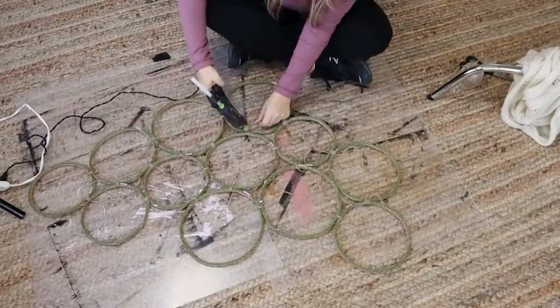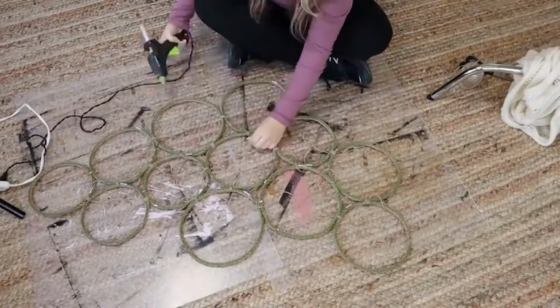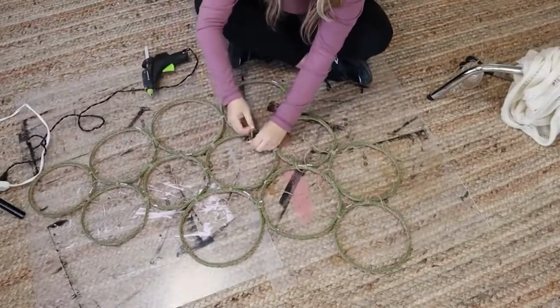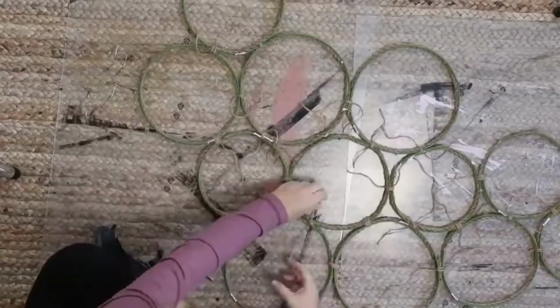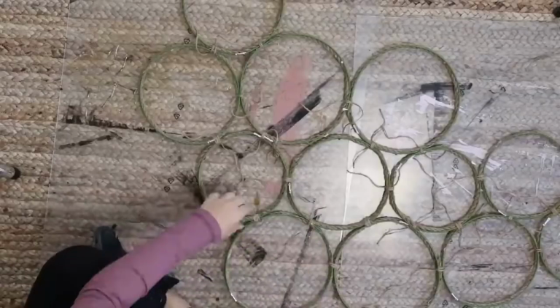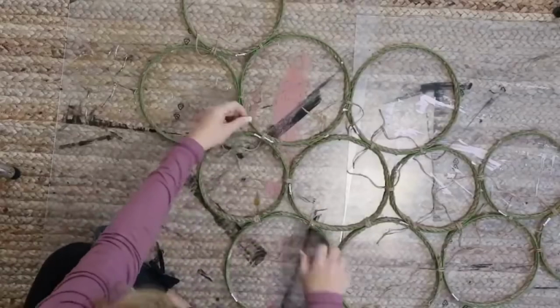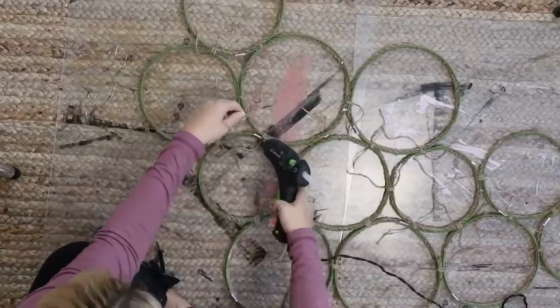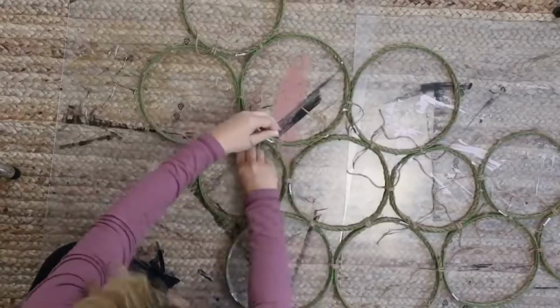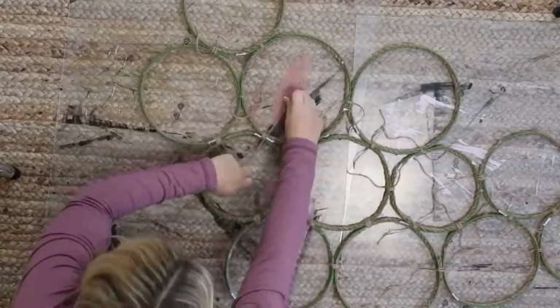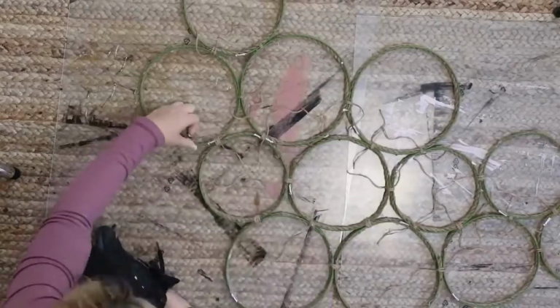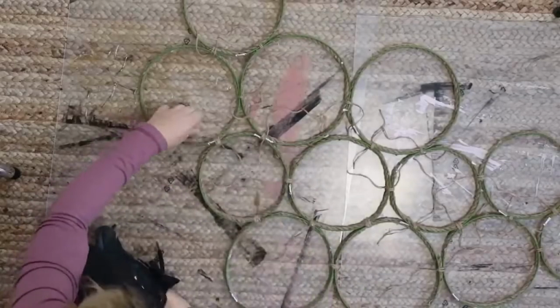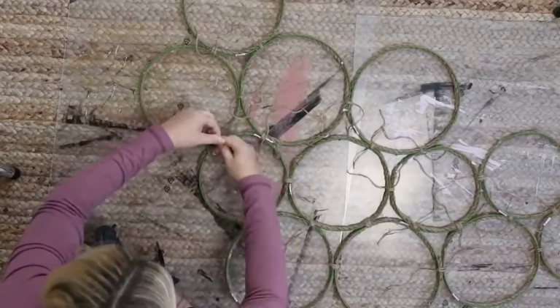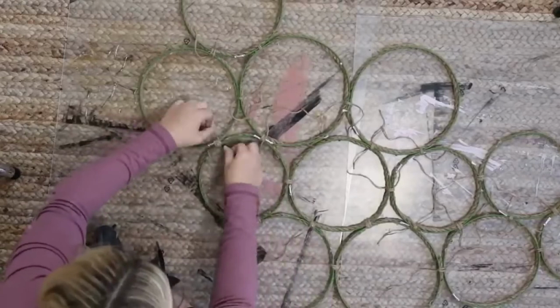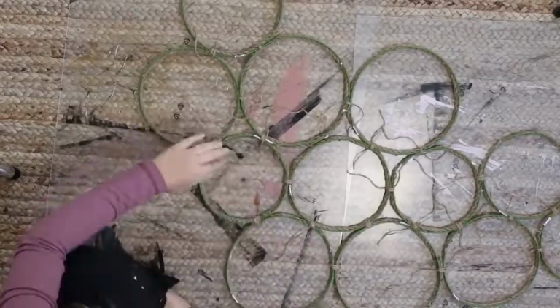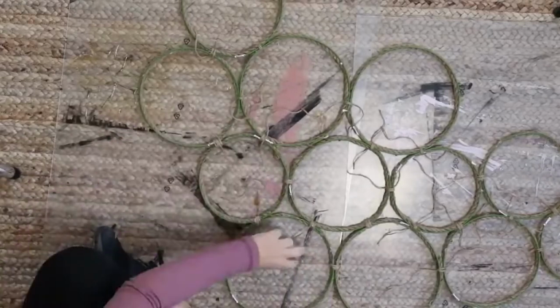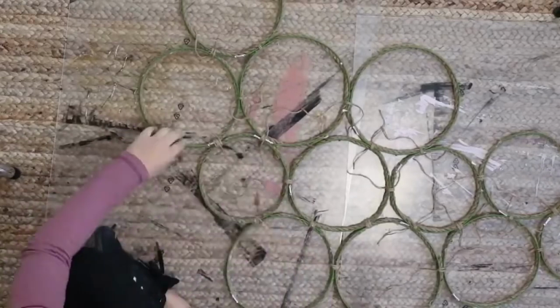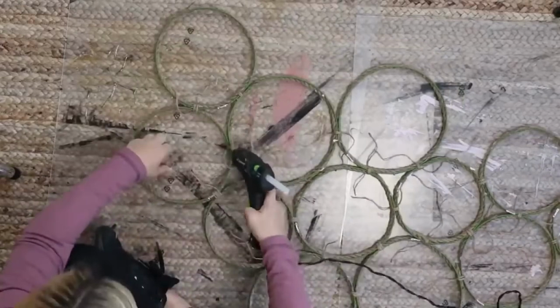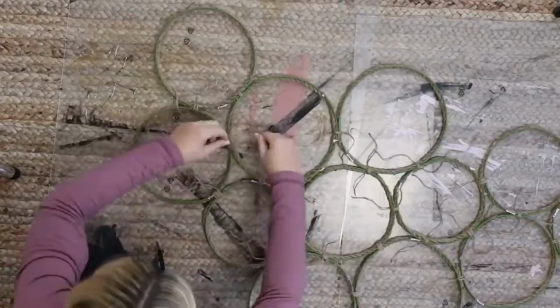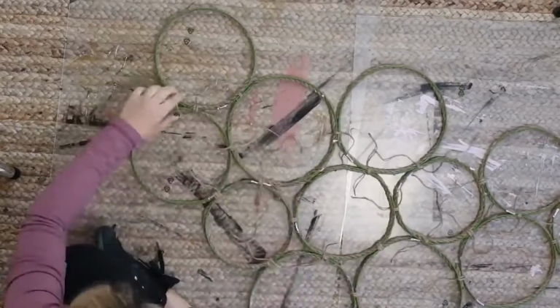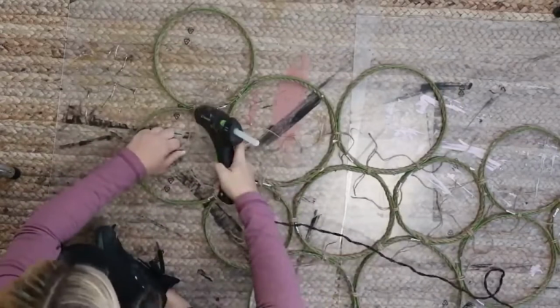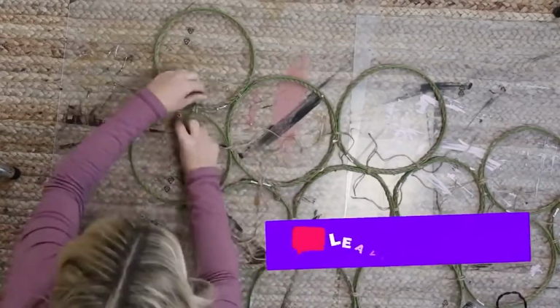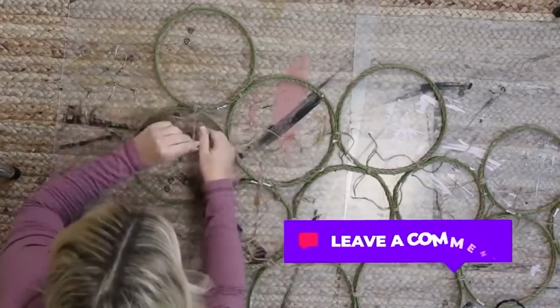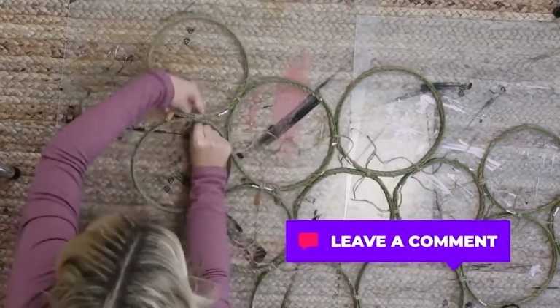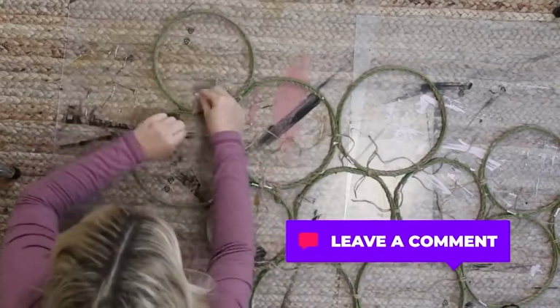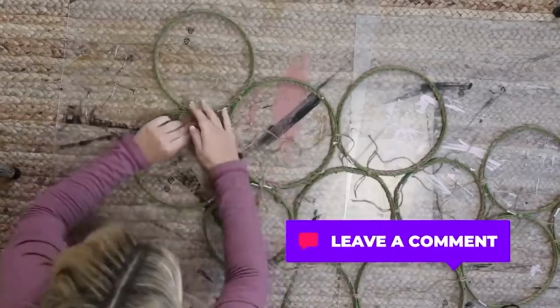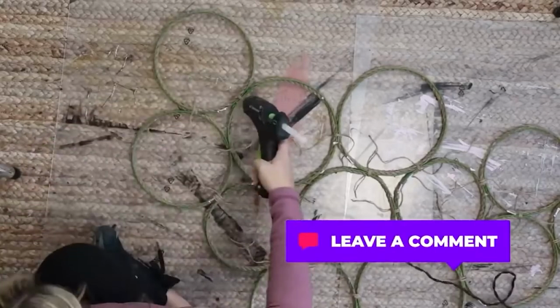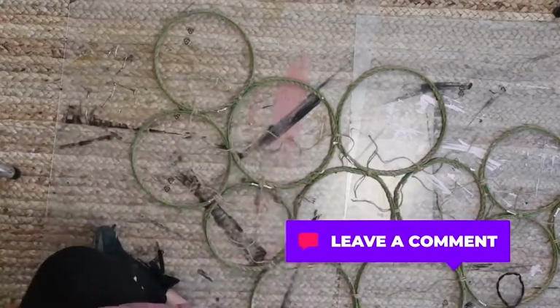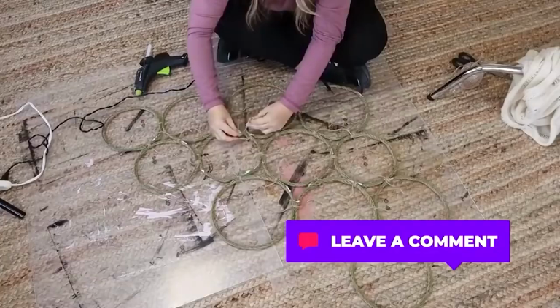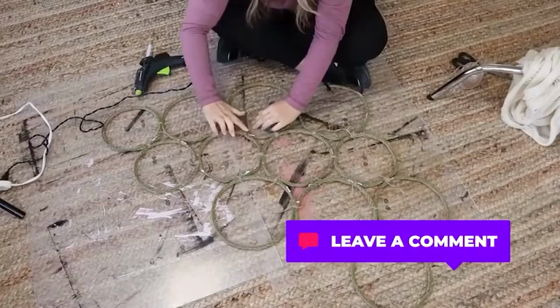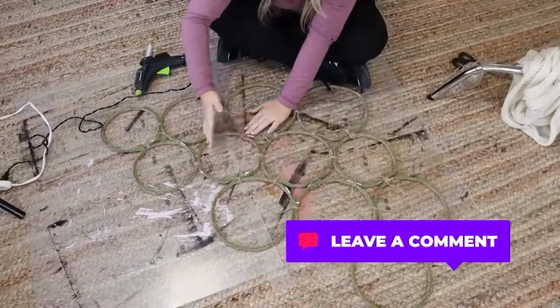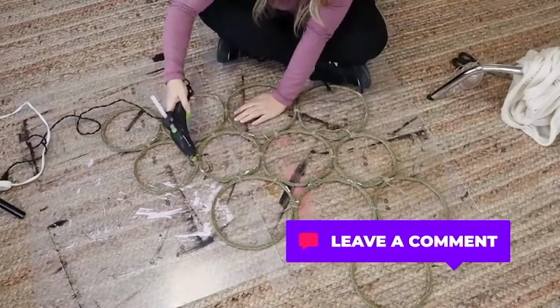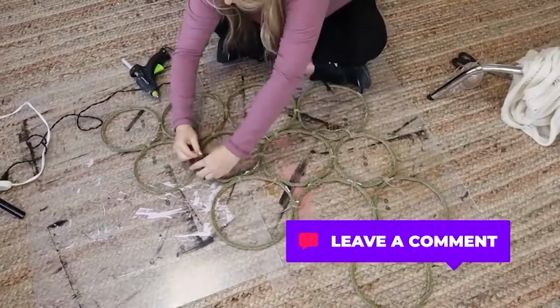I think this part may have taken the longest — it was kind of tedious. If you guys have a better idea of how I could have connected those, let me know in the comments, because that was the only way I could think of where you didn't see a lot of glue.